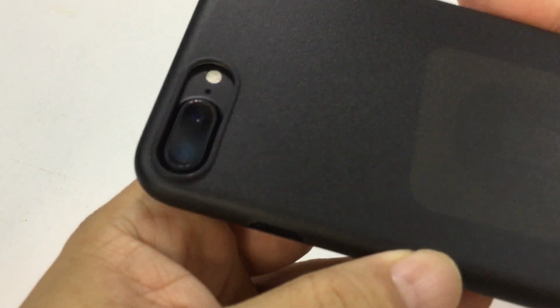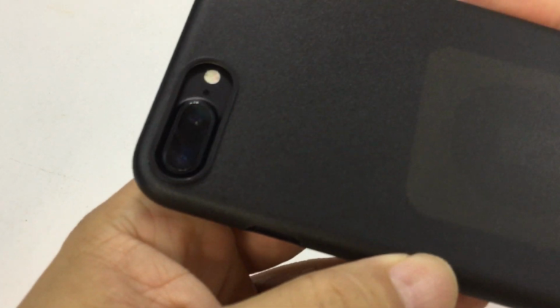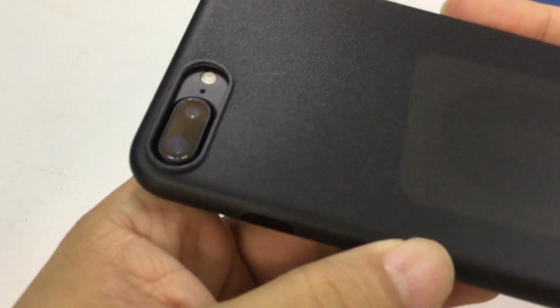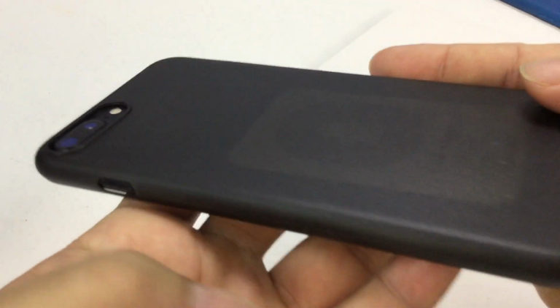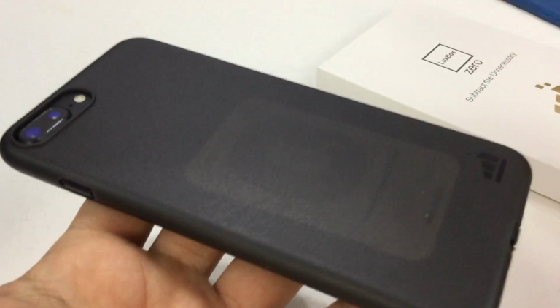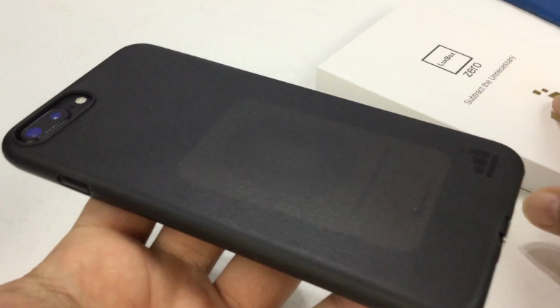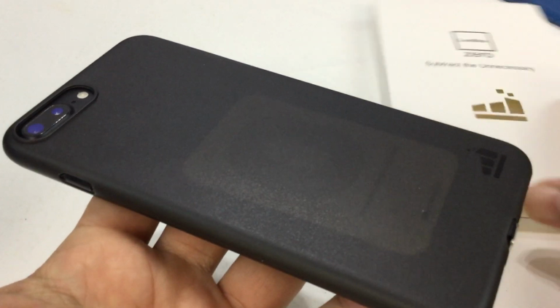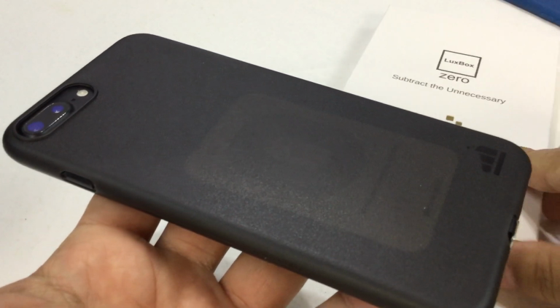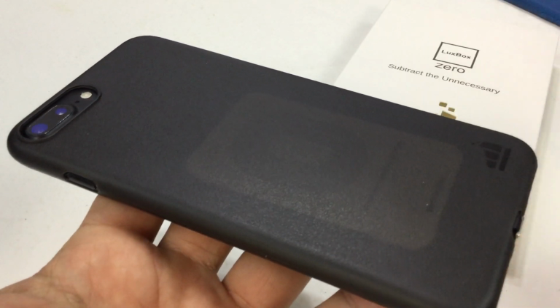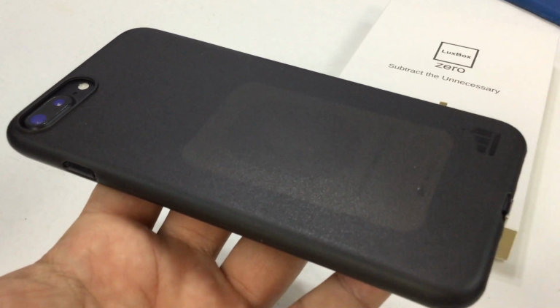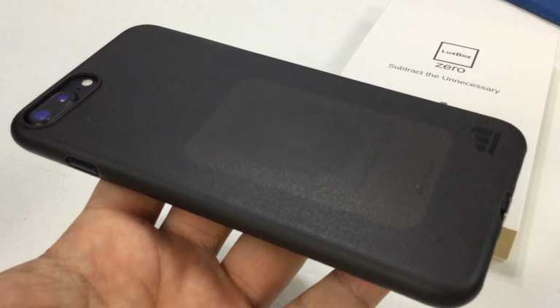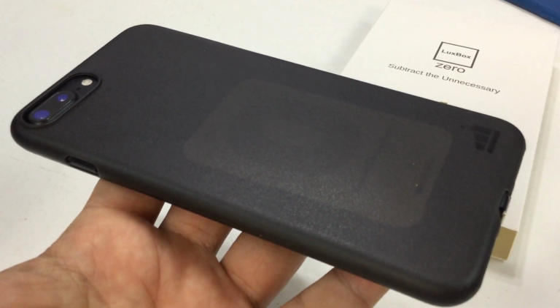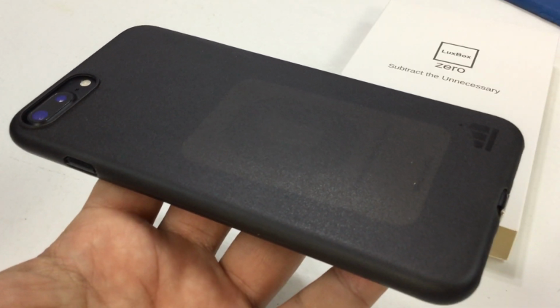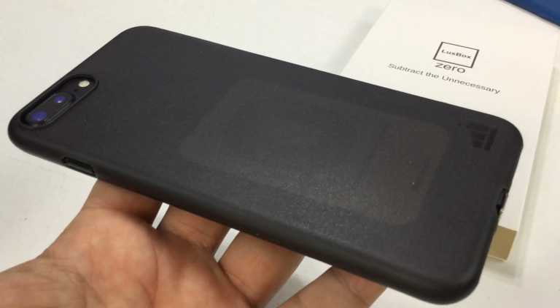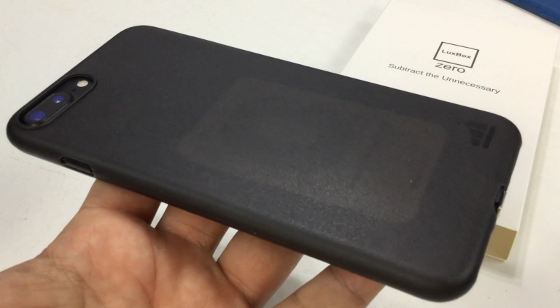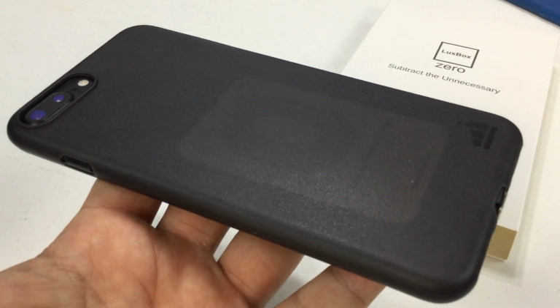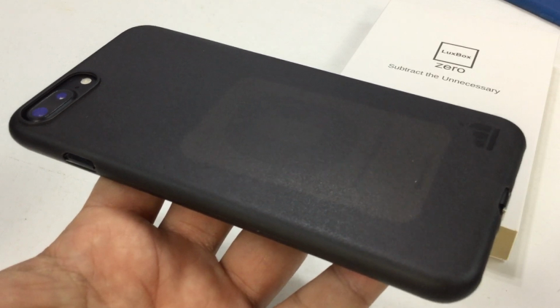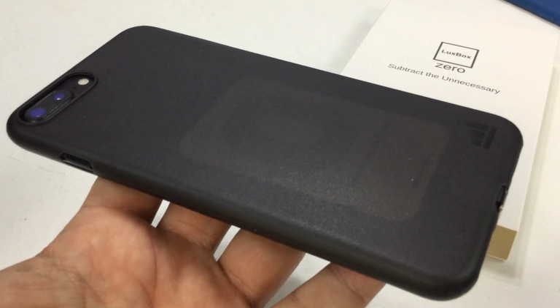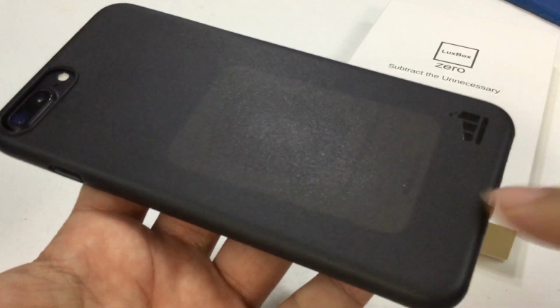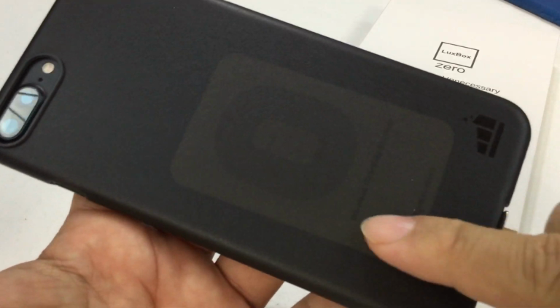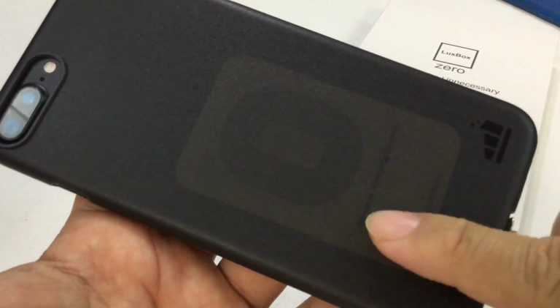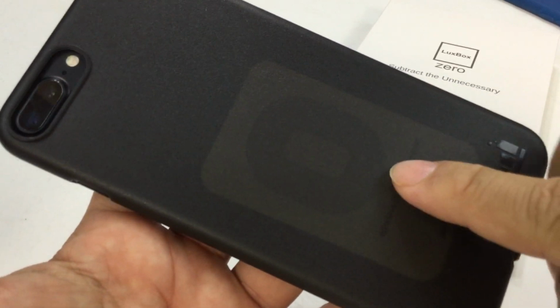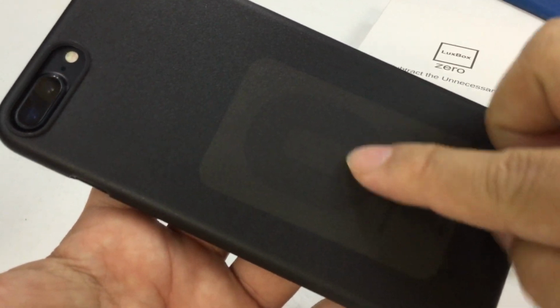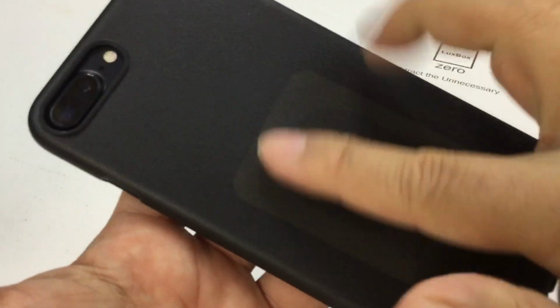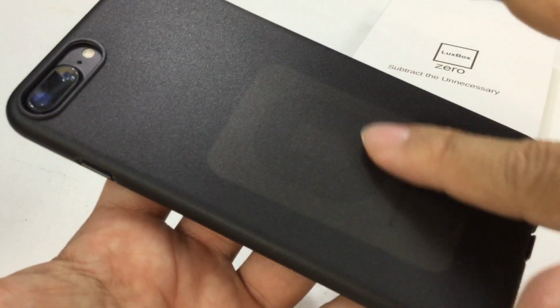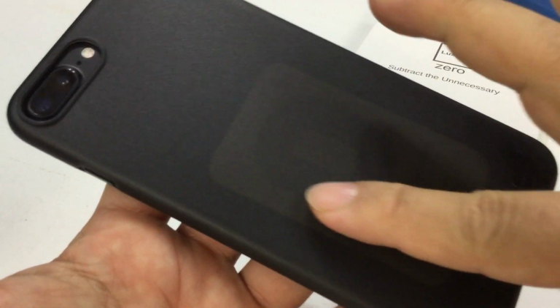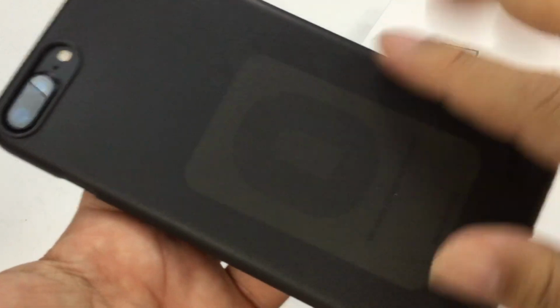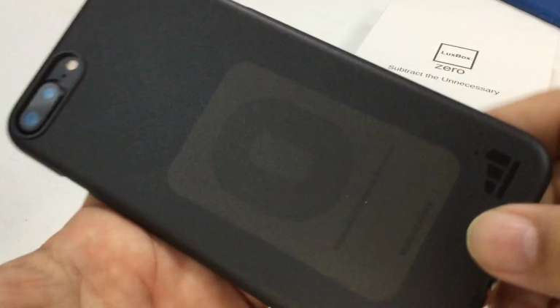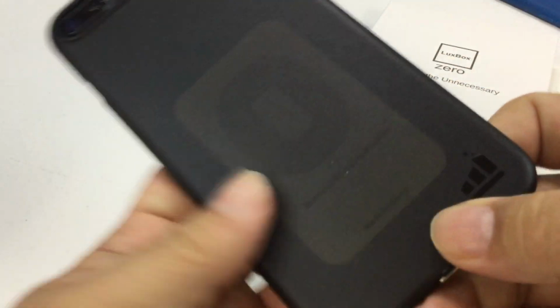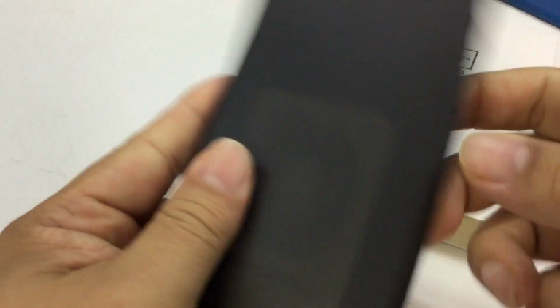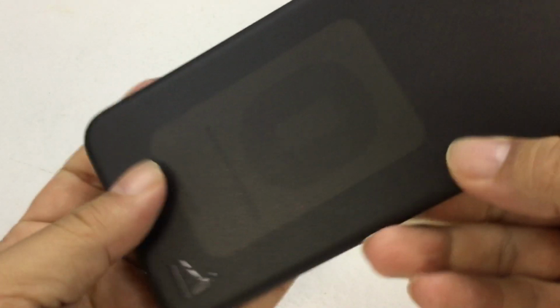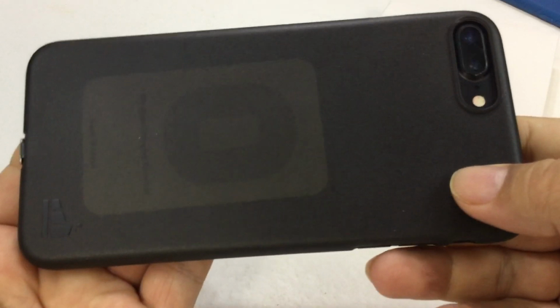Nice fit around the camera and a nice raised edge there, so you do get all of that. Pretty clever, I really like that. Now because this is a little translucent, I can see the receiver right there. But that's not bad — I like that.